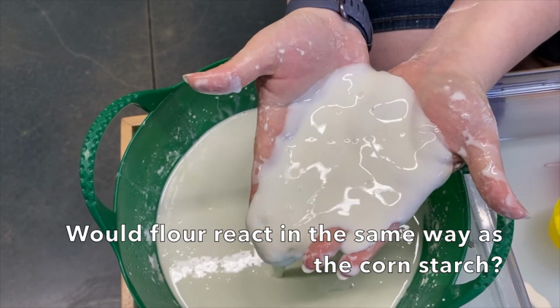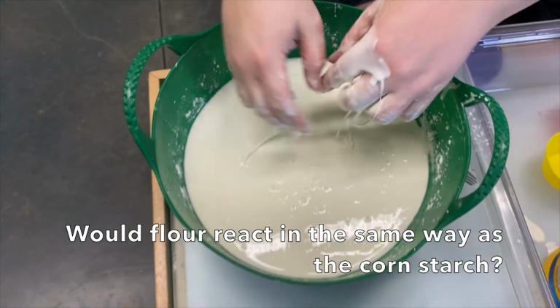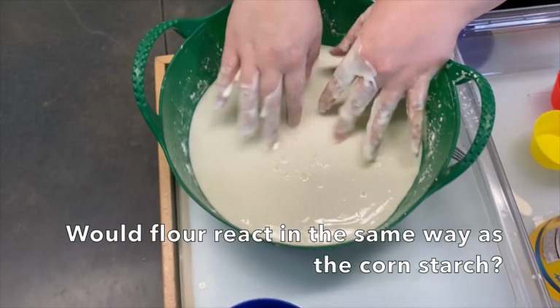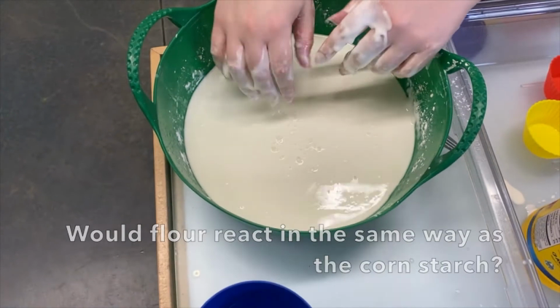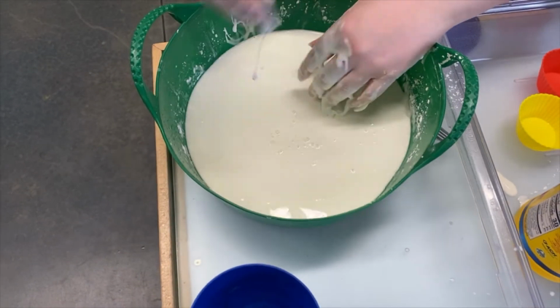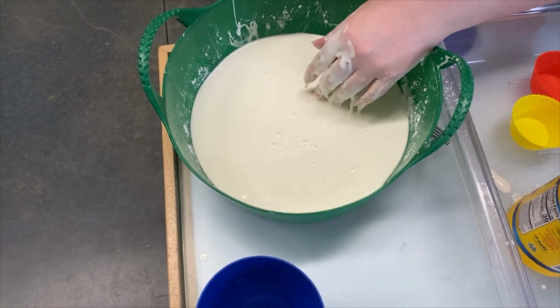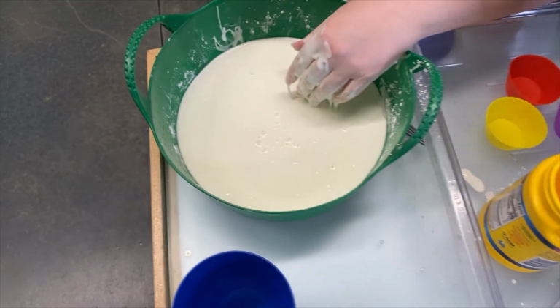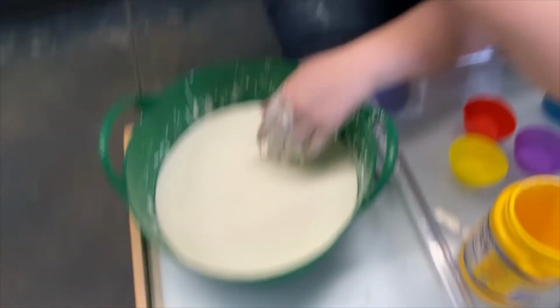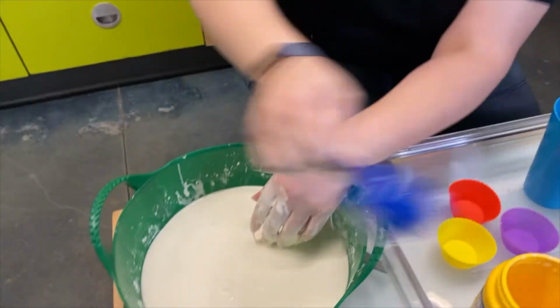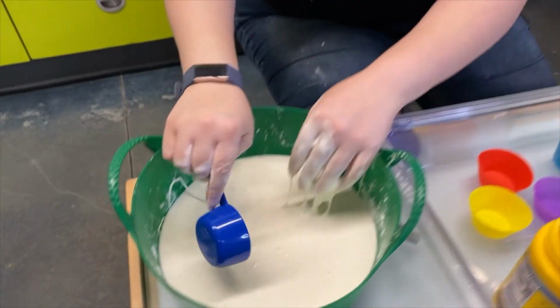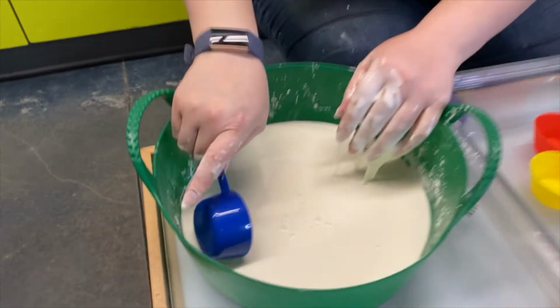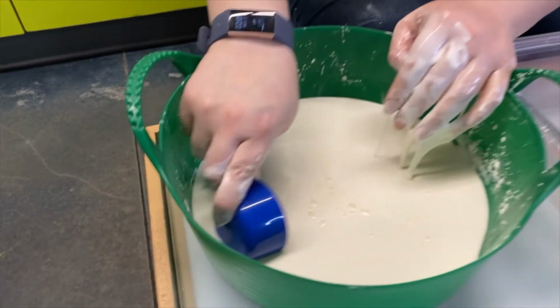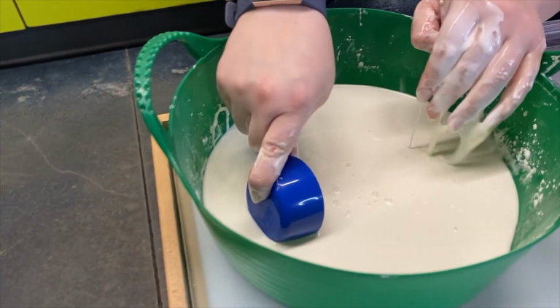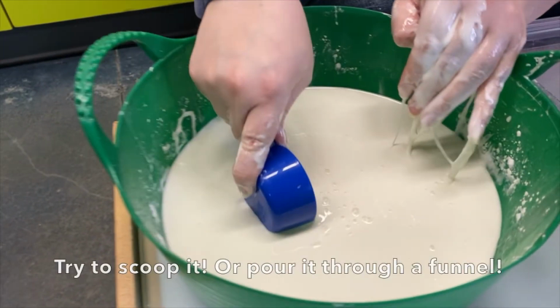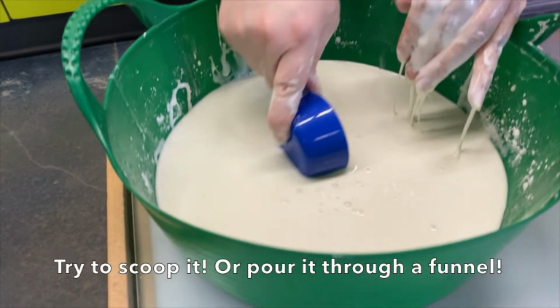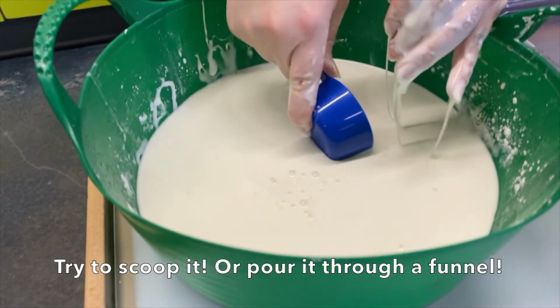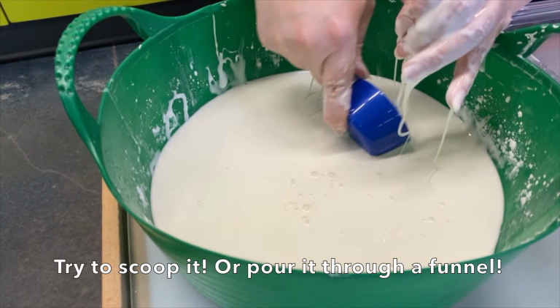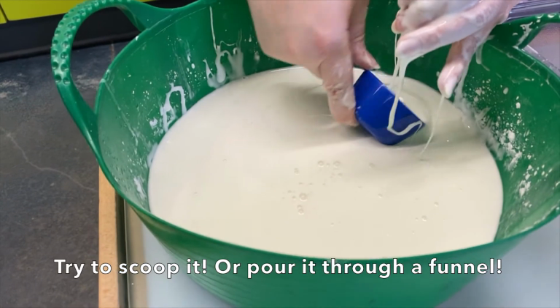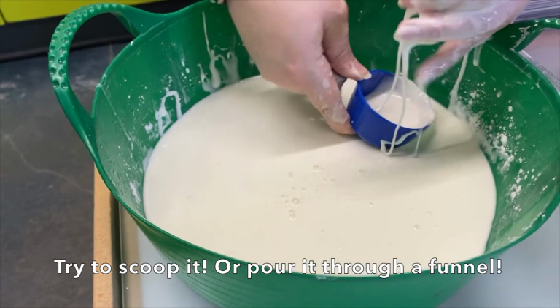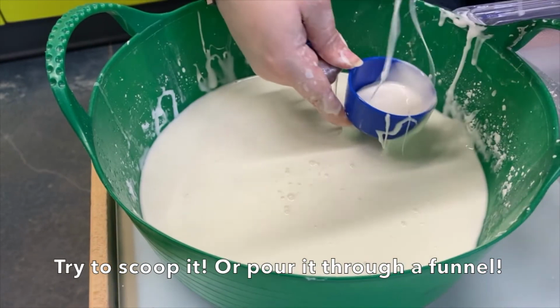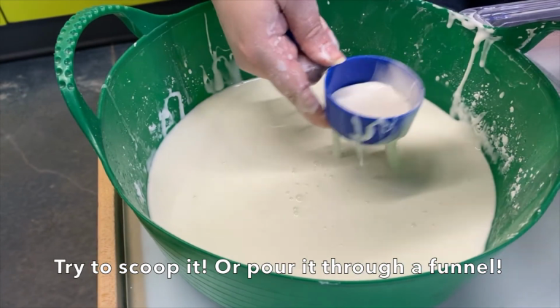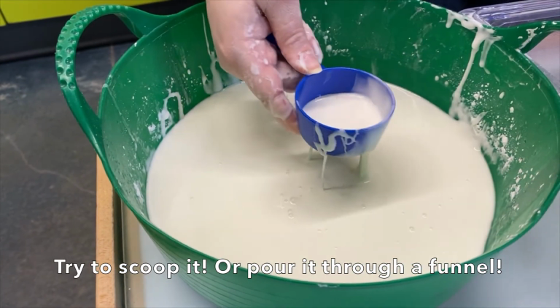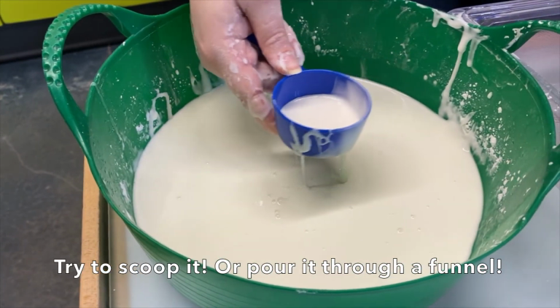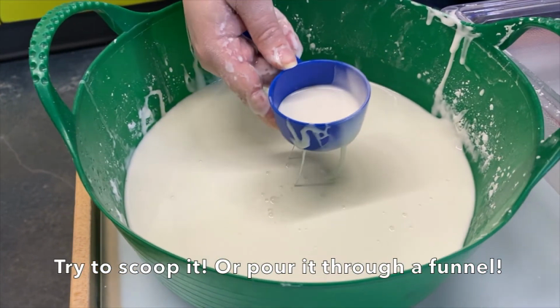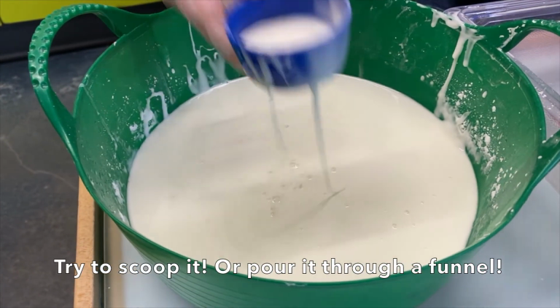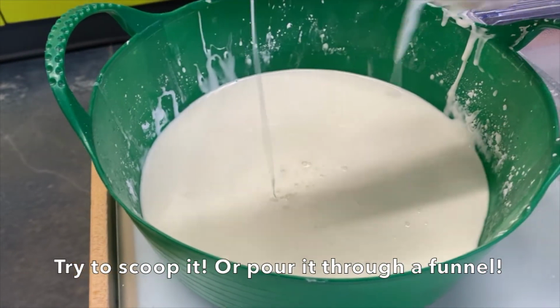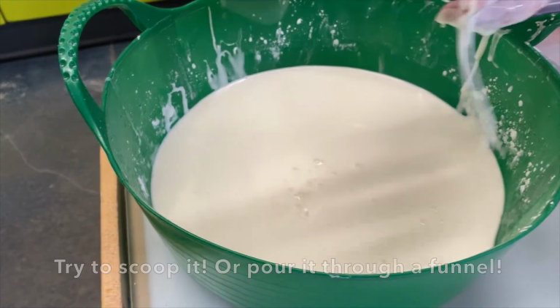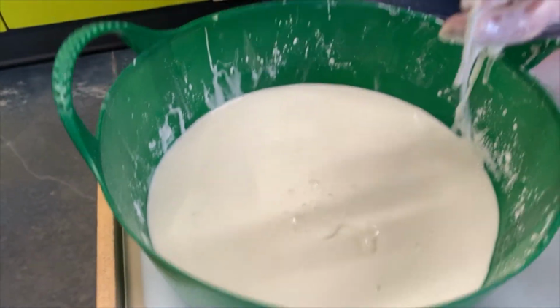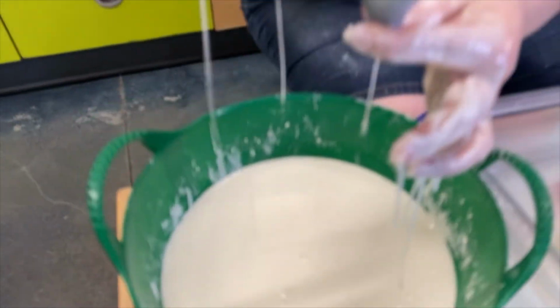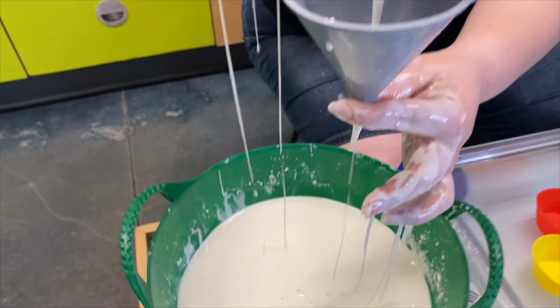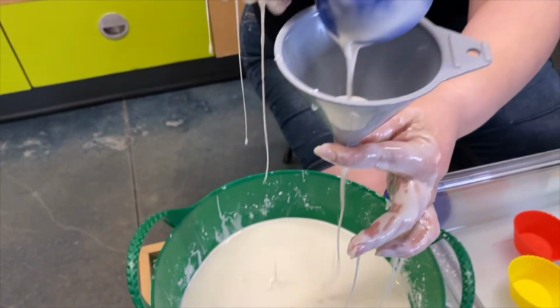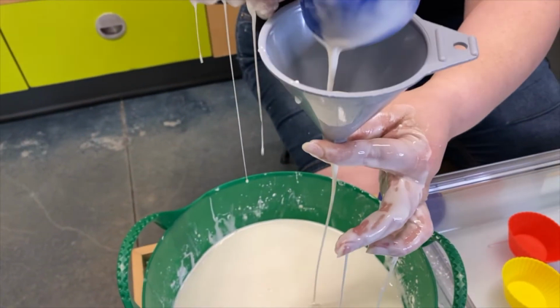It's interesting to see how different things interact with Ooblek. The scoop is hard, but it goes through the funnel no problem.